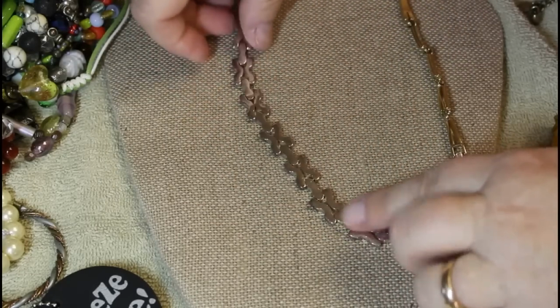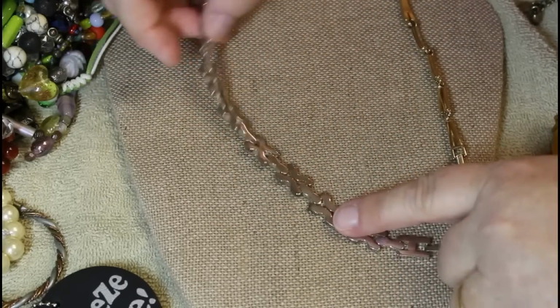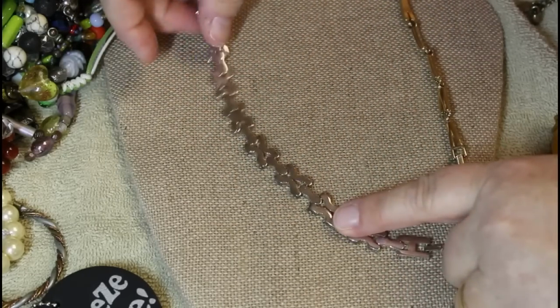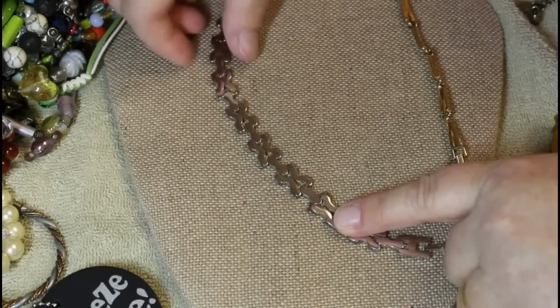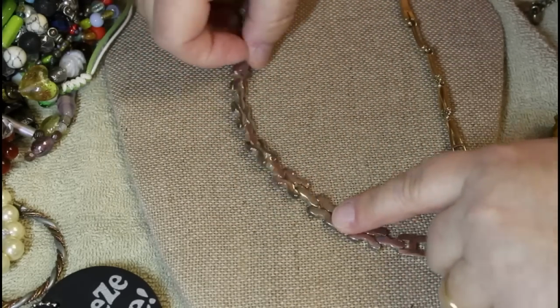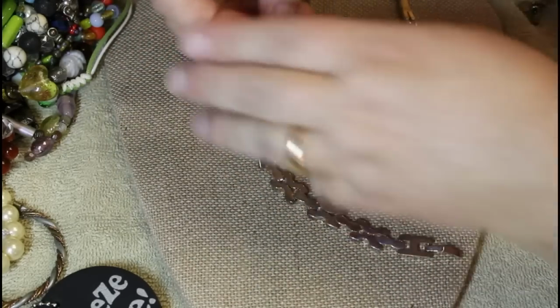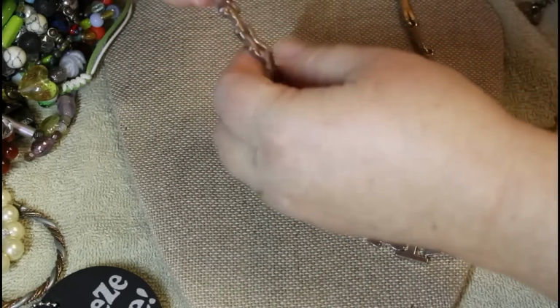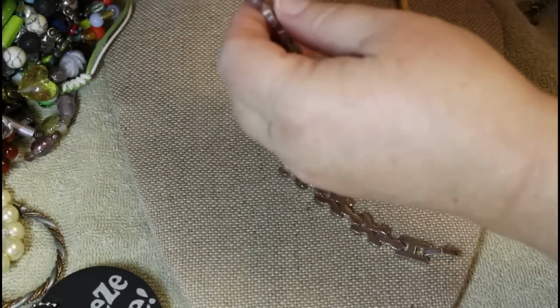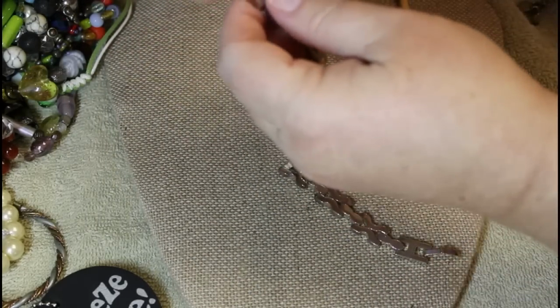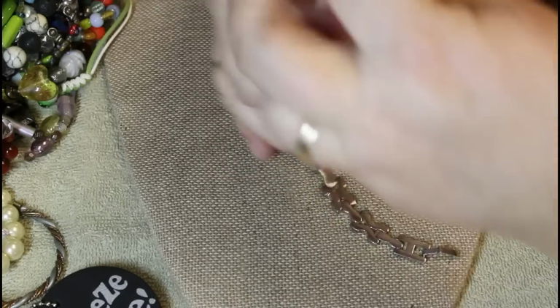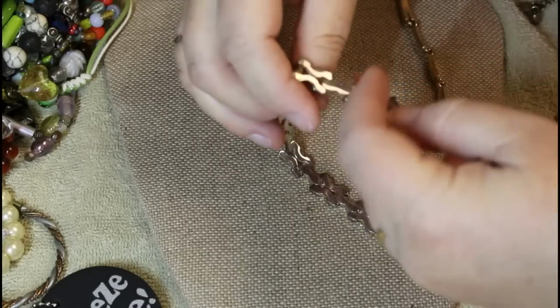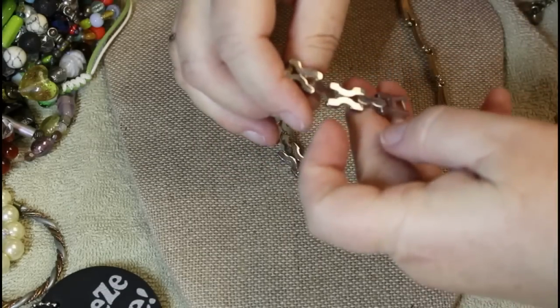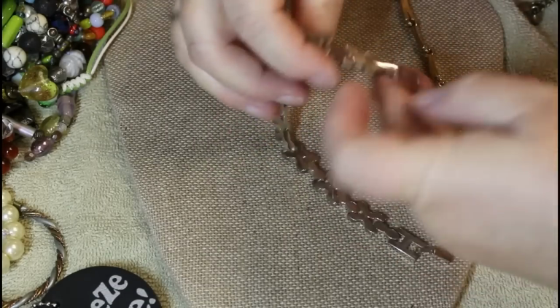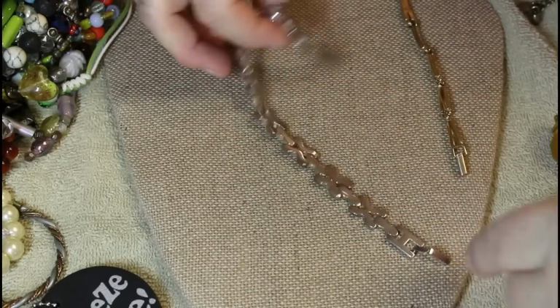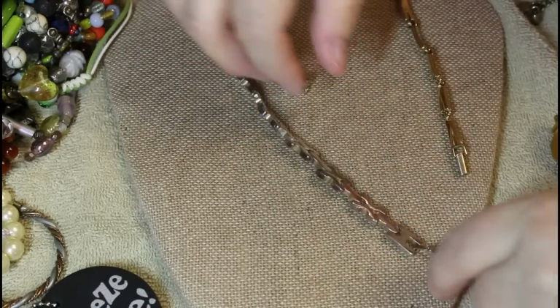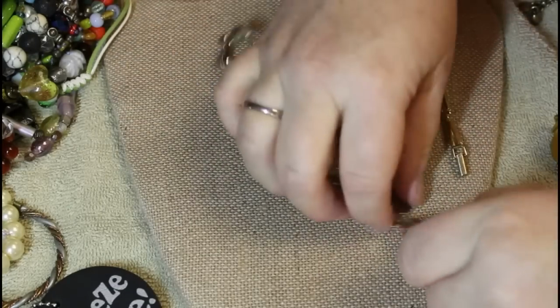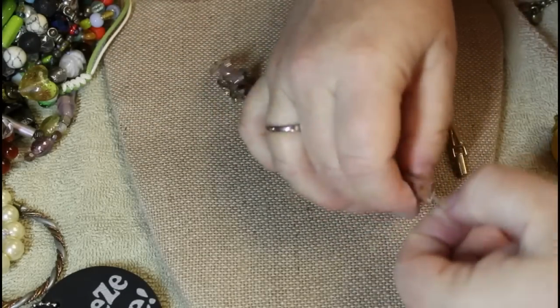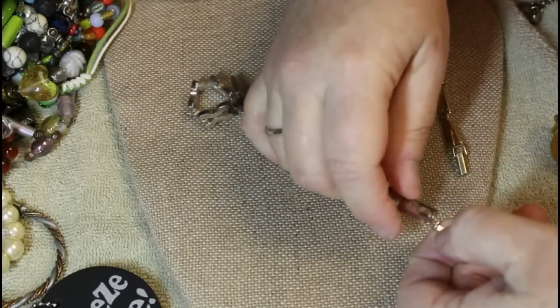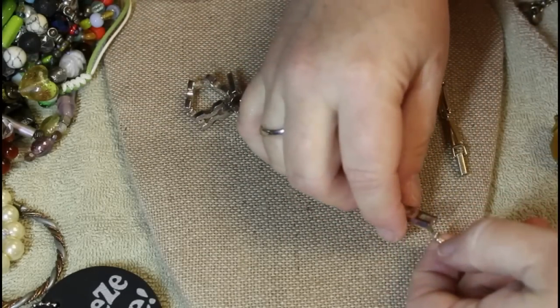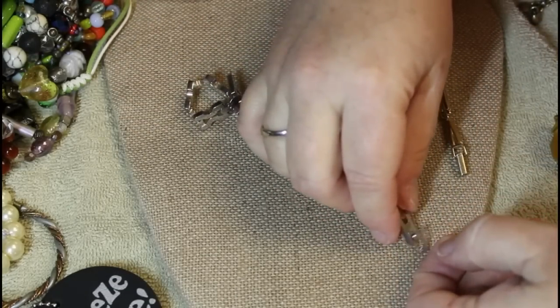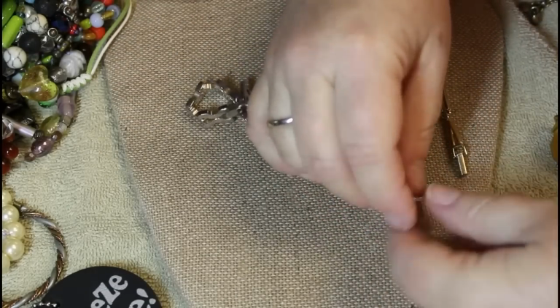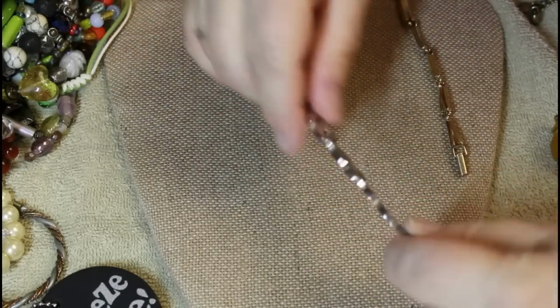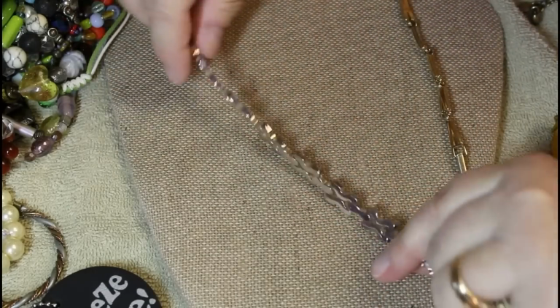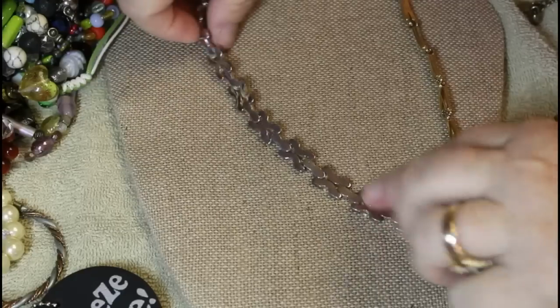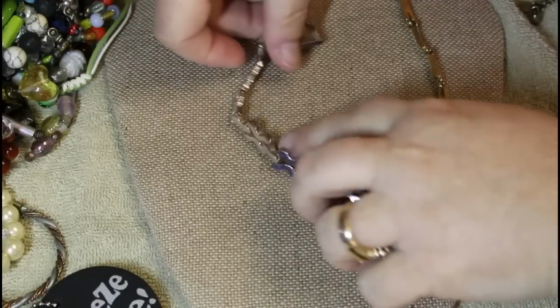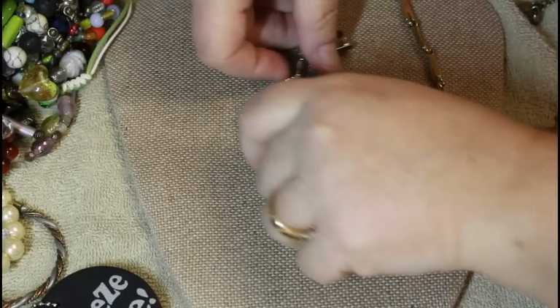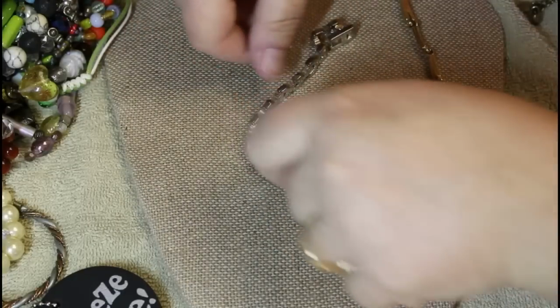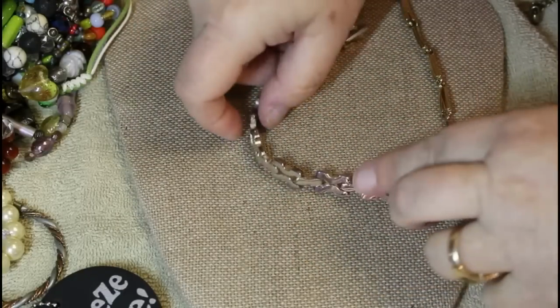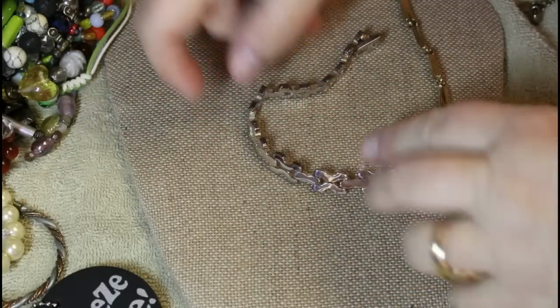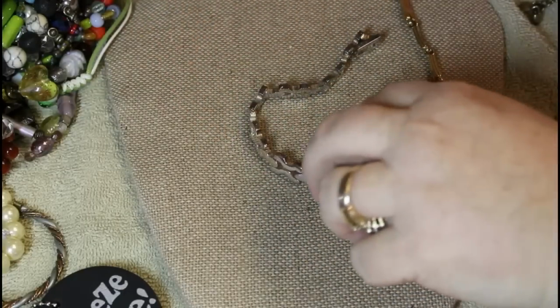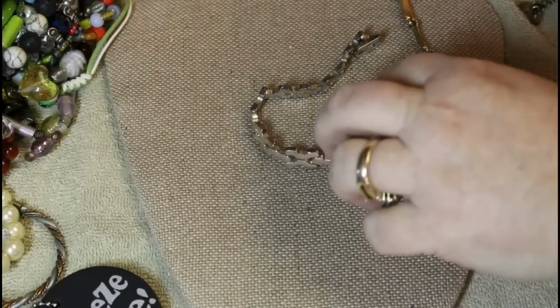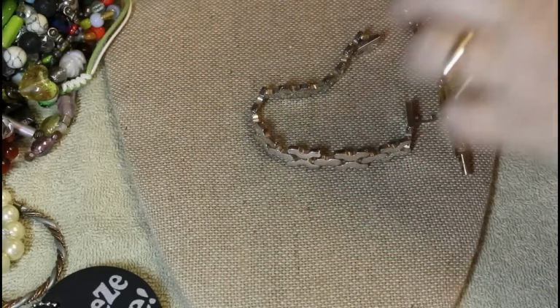Boy, is this heavy! Not marked, but beautiful — look at this piece. Loving it.